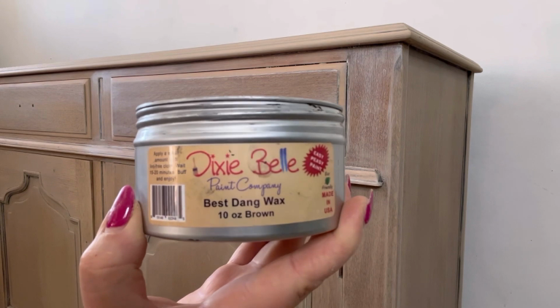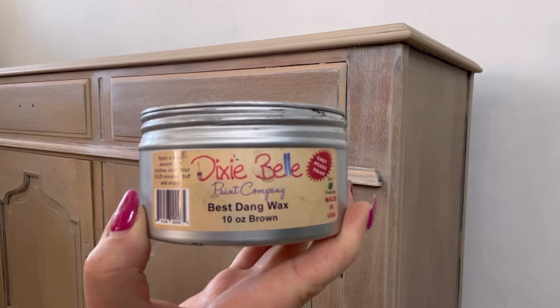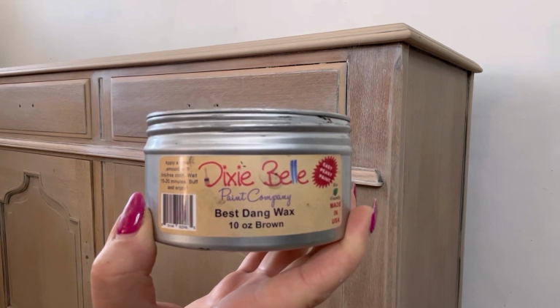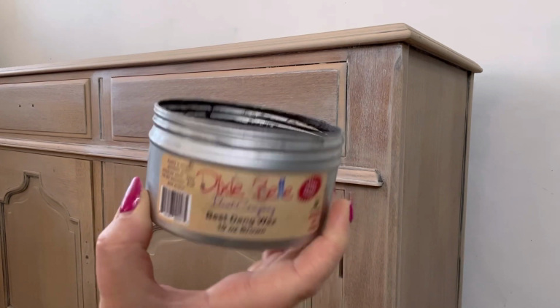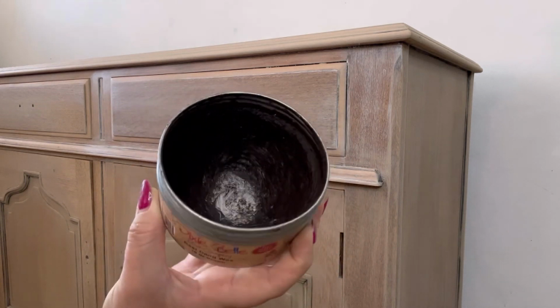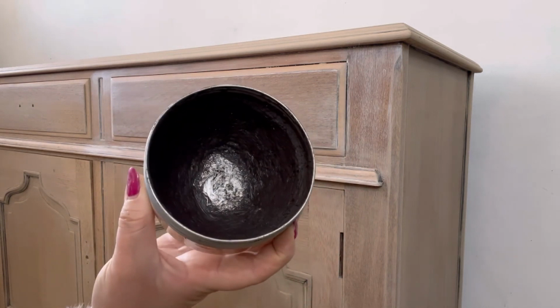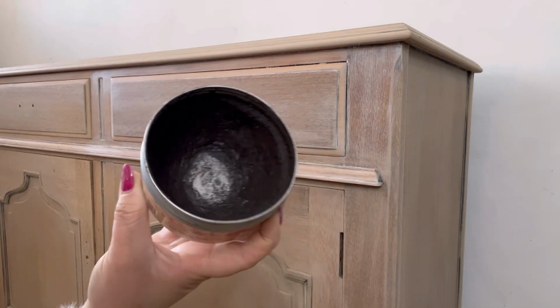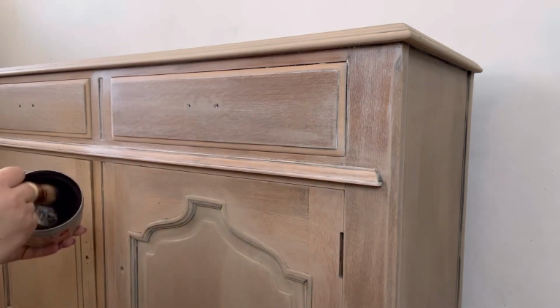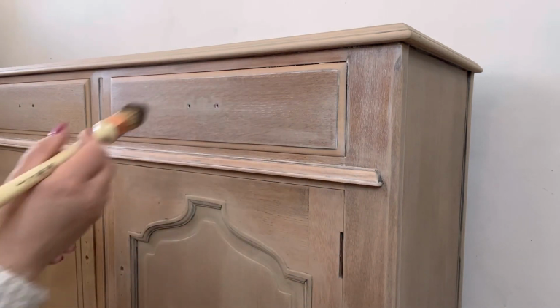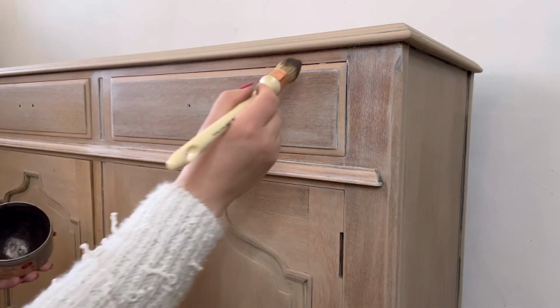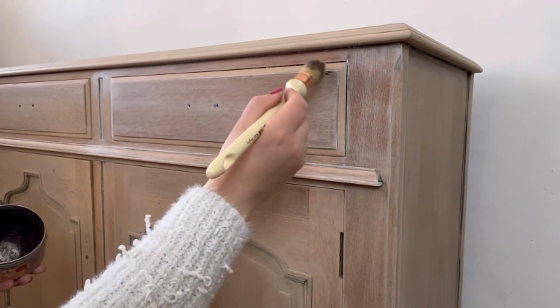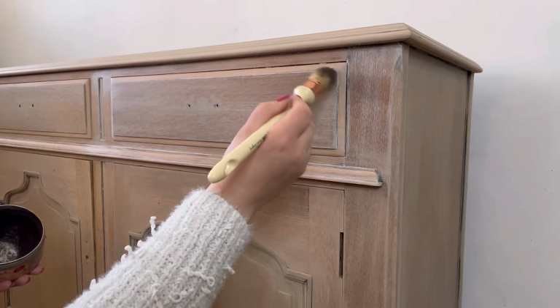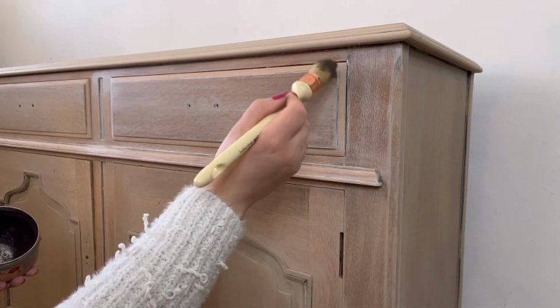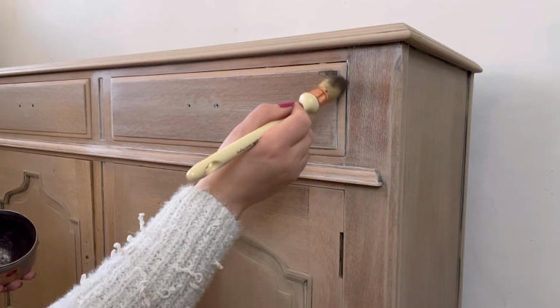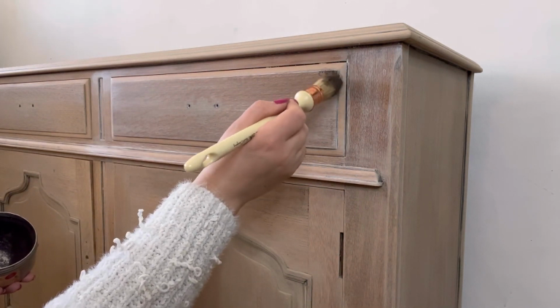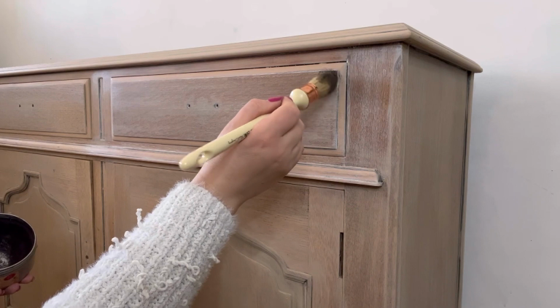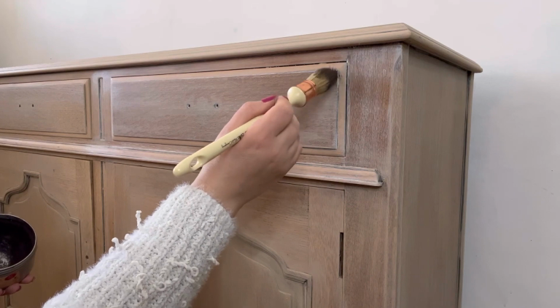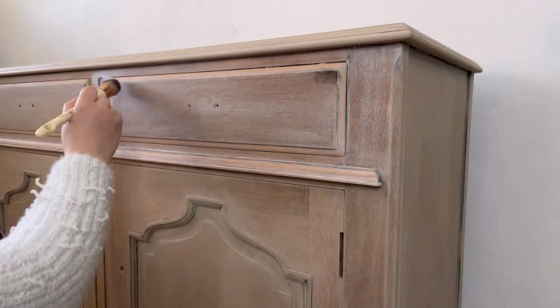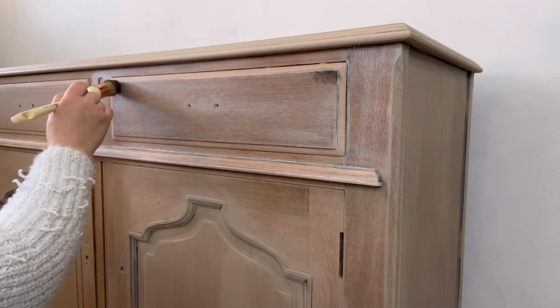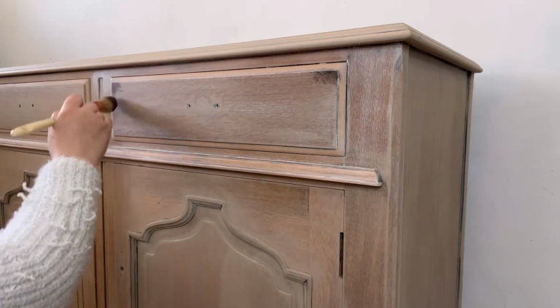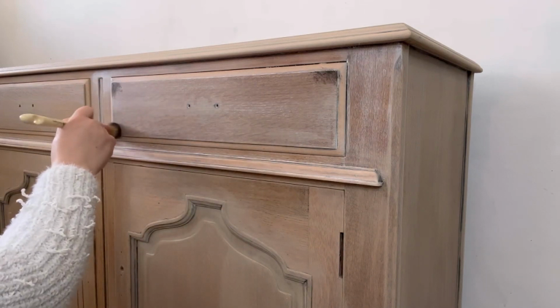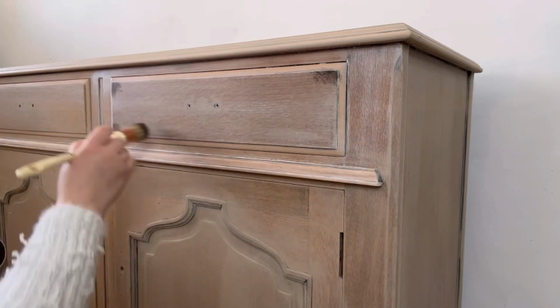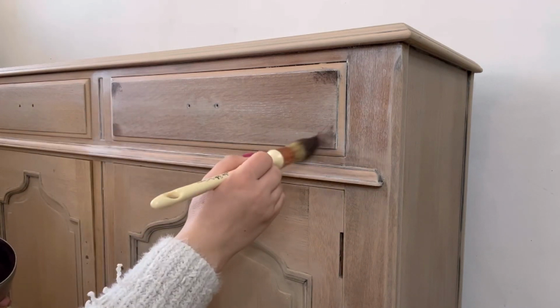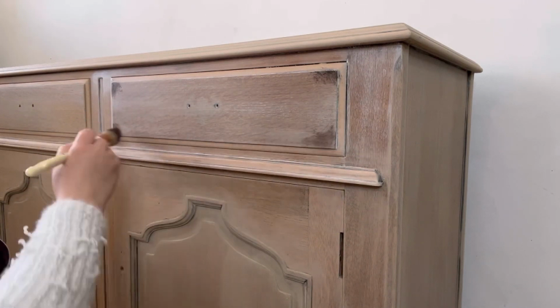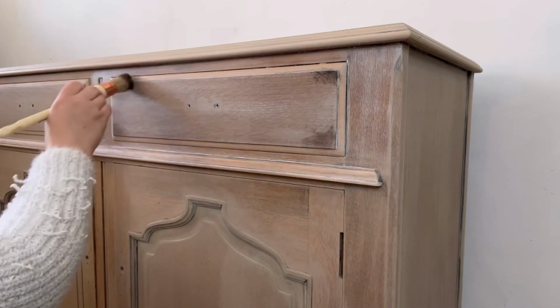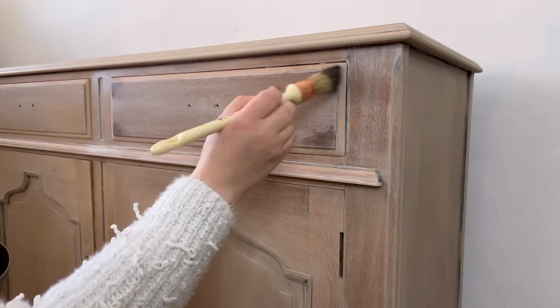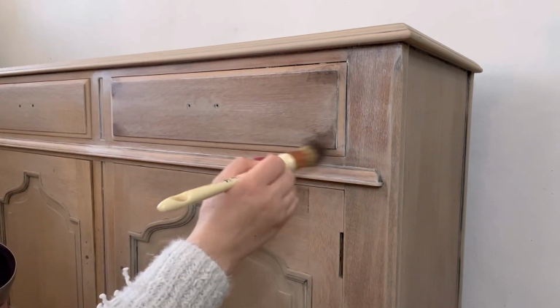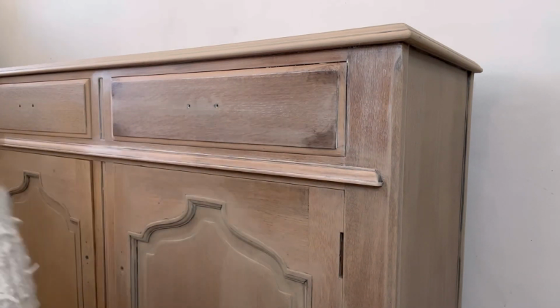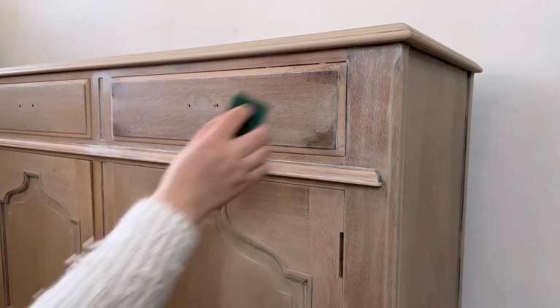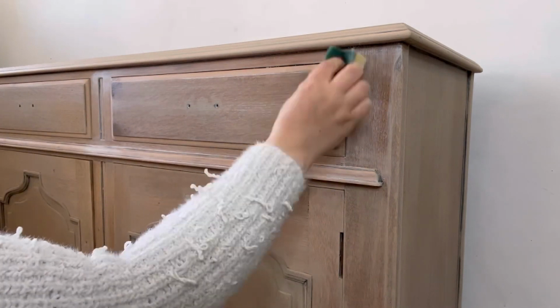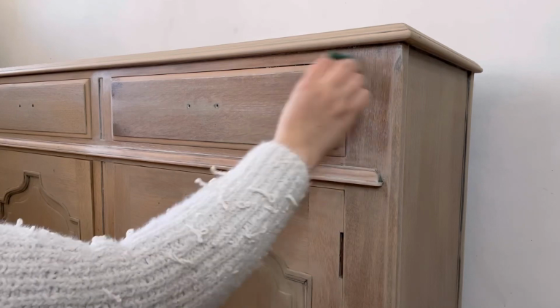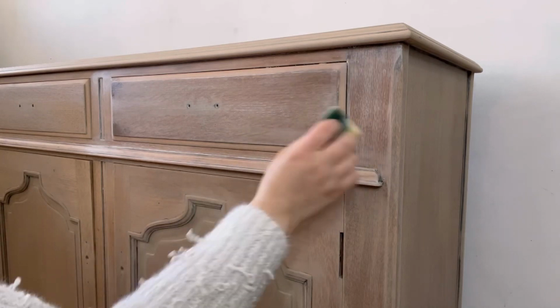I've got some brown bestang wax and I'm just going to highlight some of the edges and other areas where I want some variation of color. This will help add some depth and some added interest.